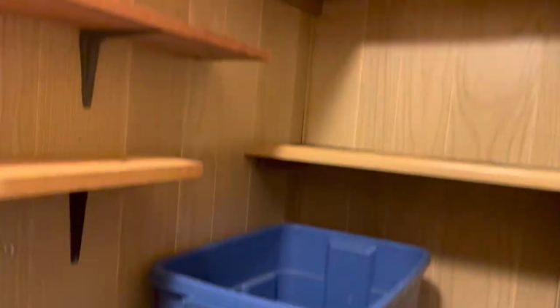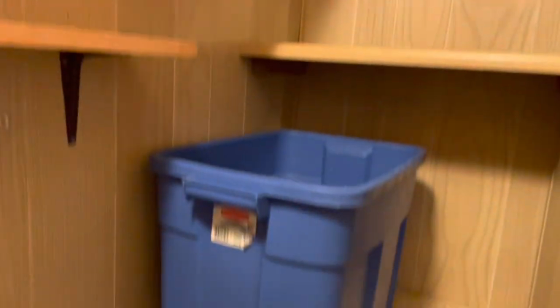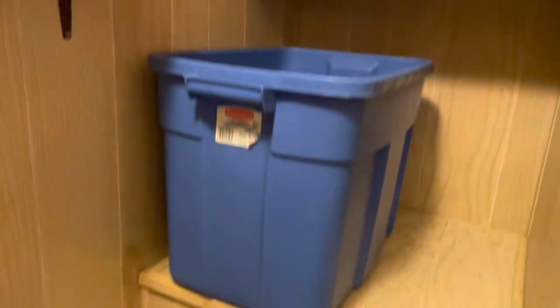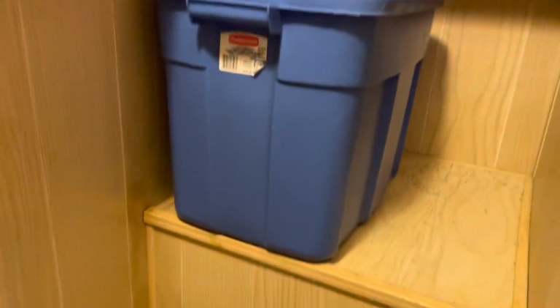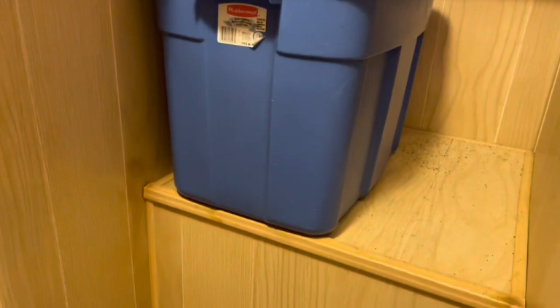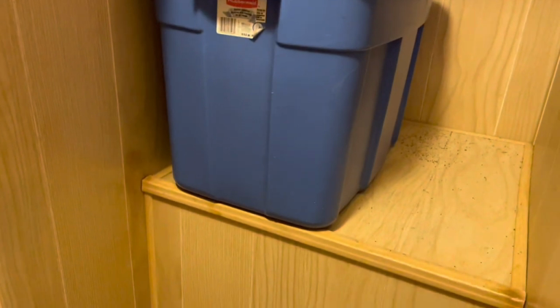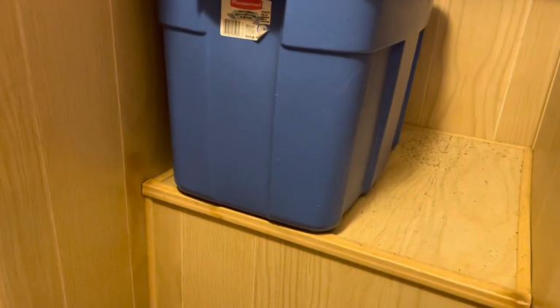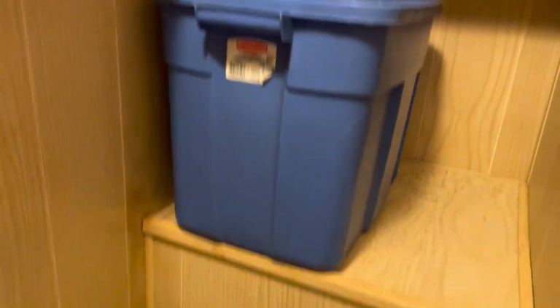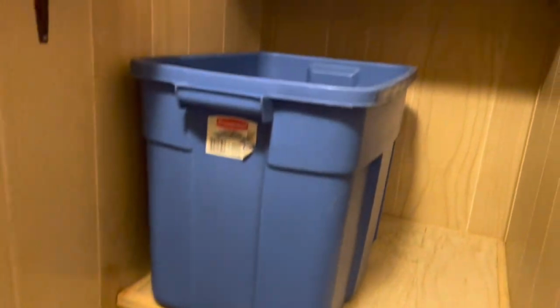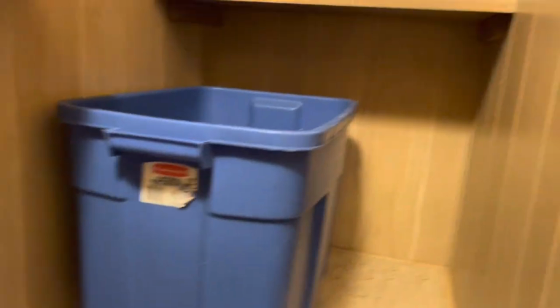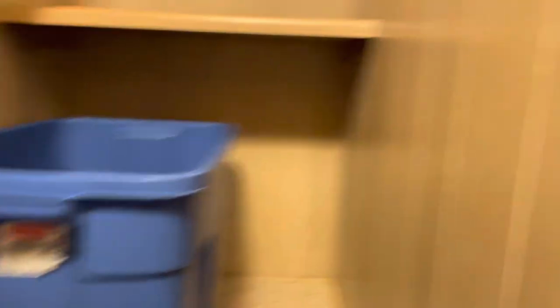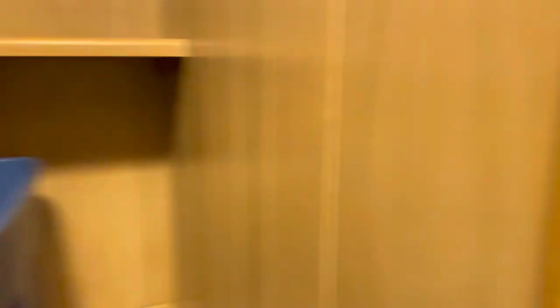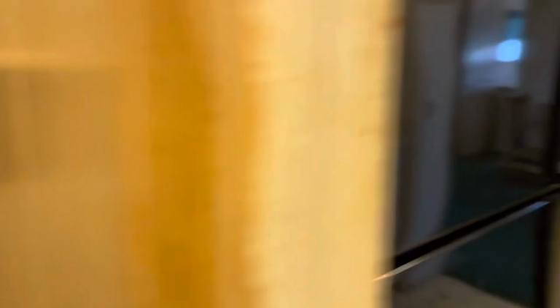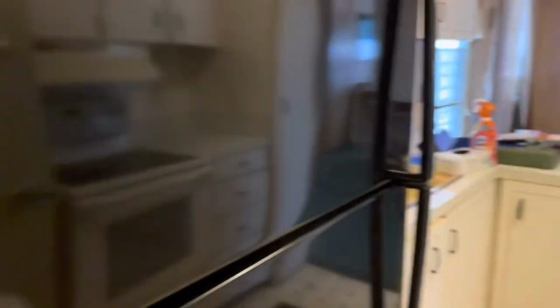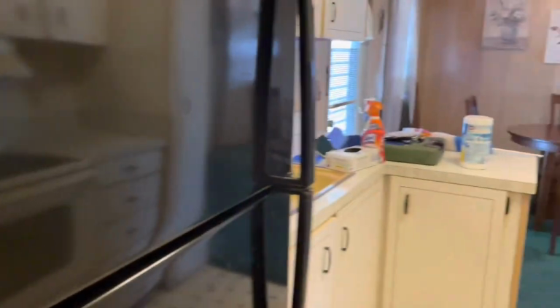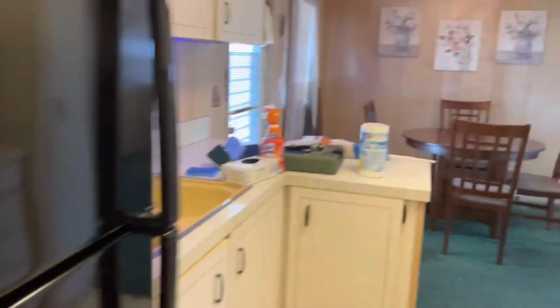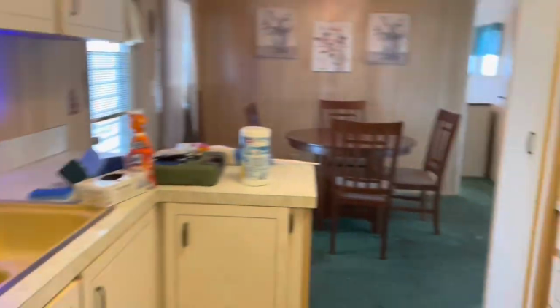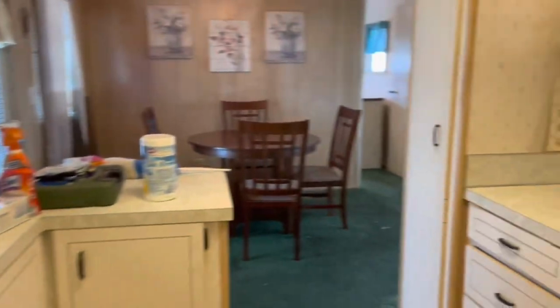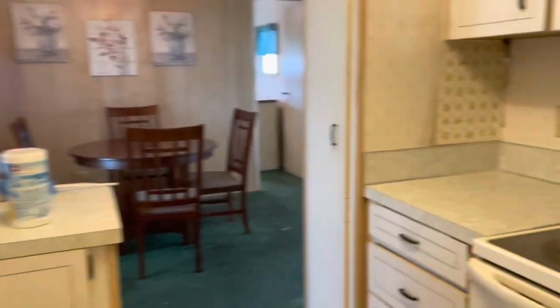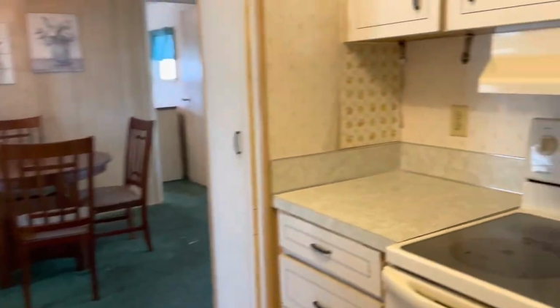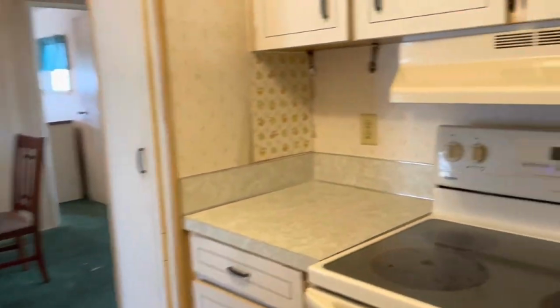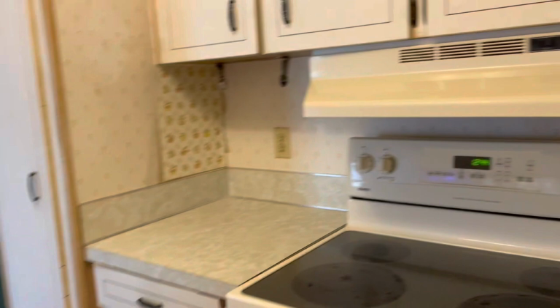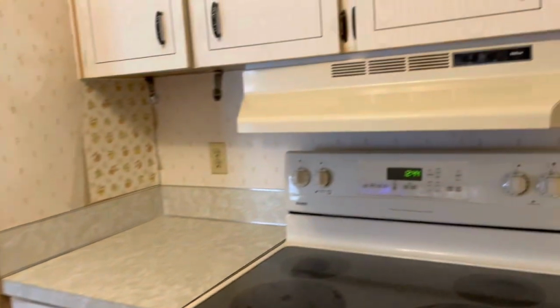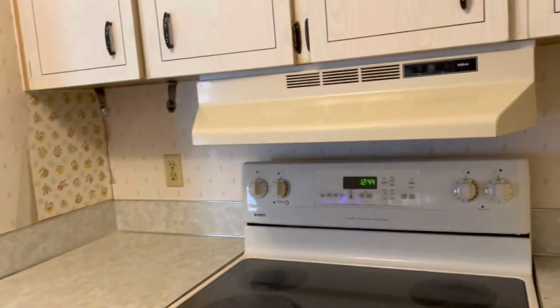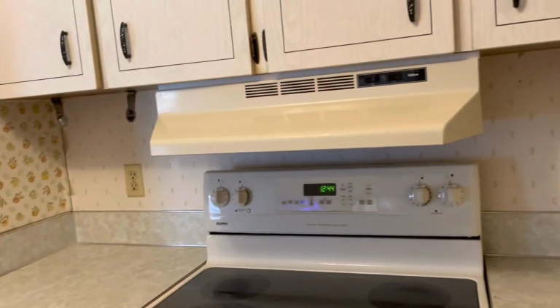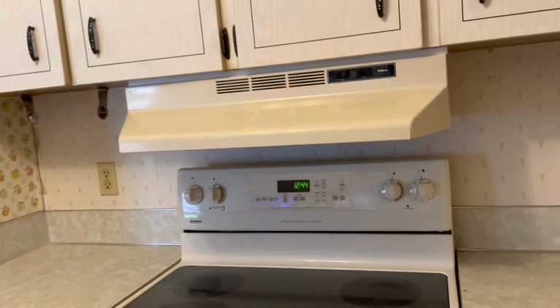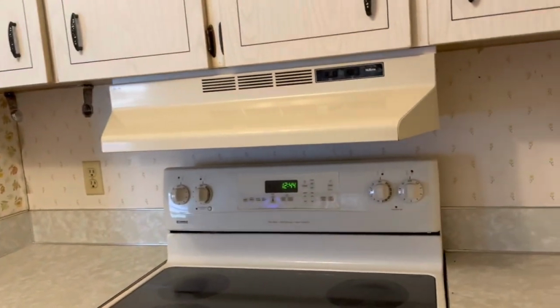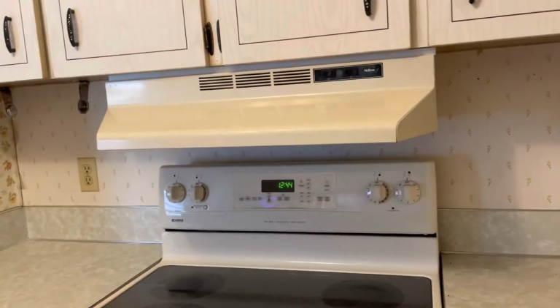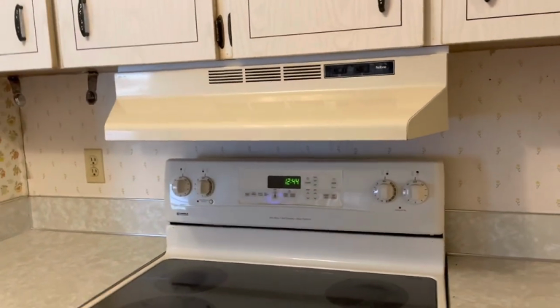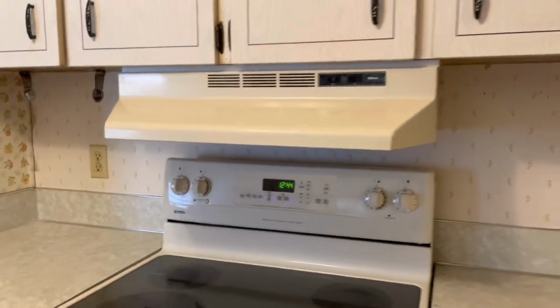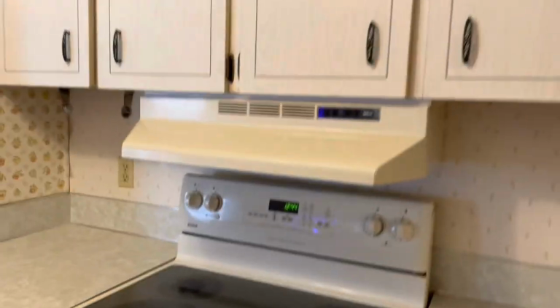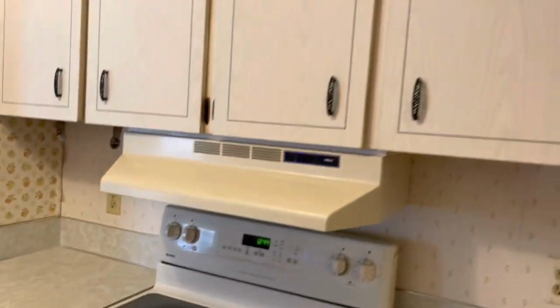This is one of those mobile homes that definitely needs work. However, I like this model of mobile home — it's just different, it's cool.